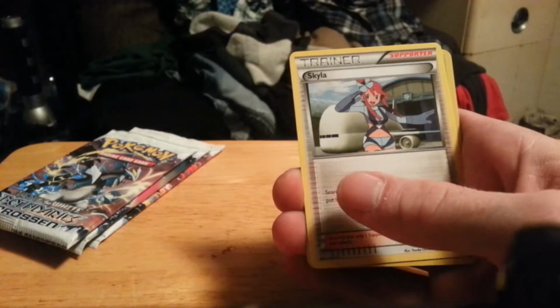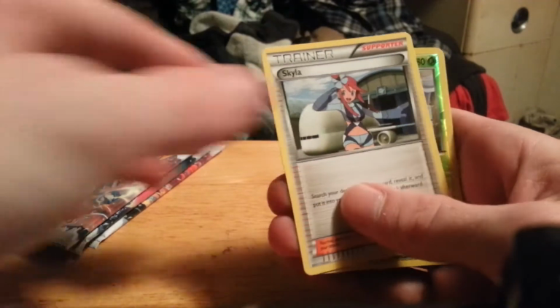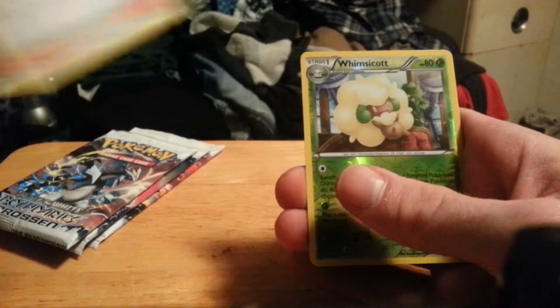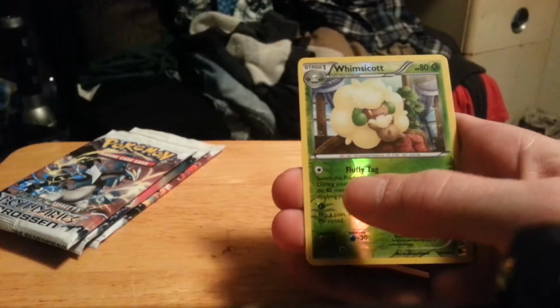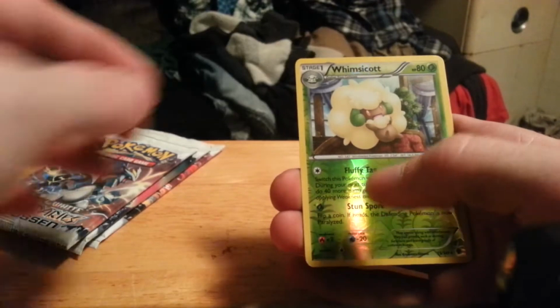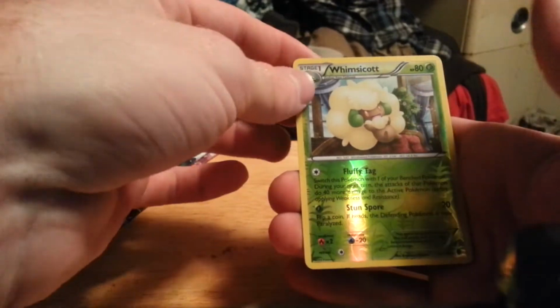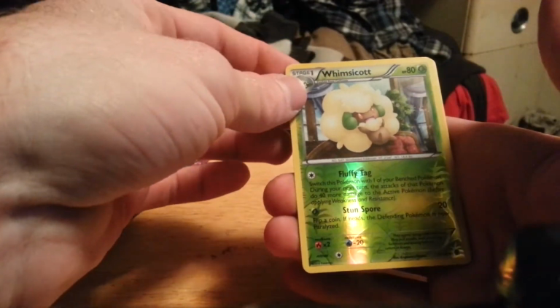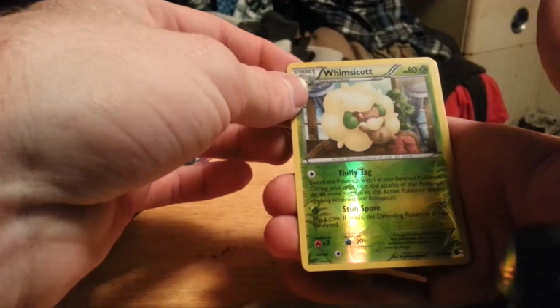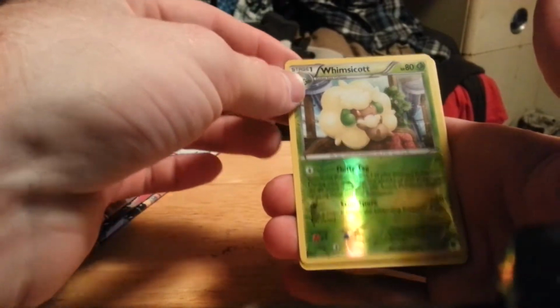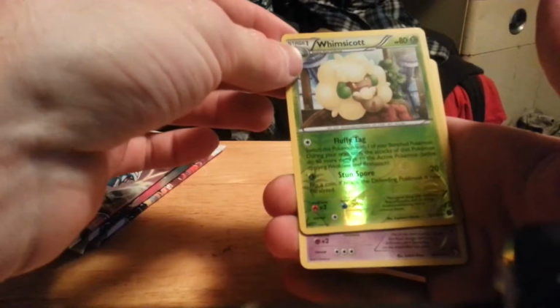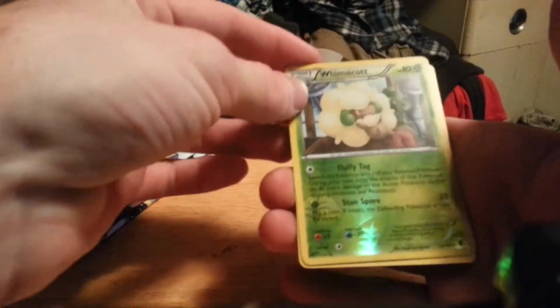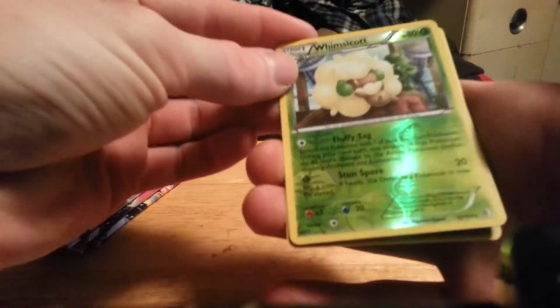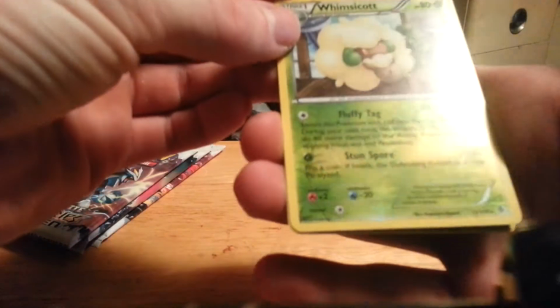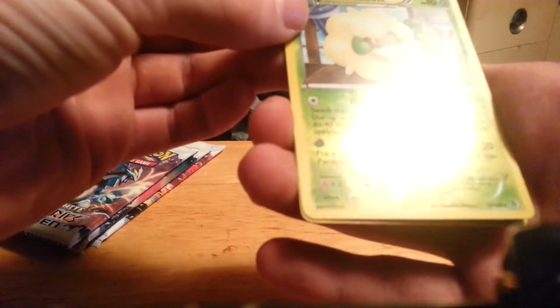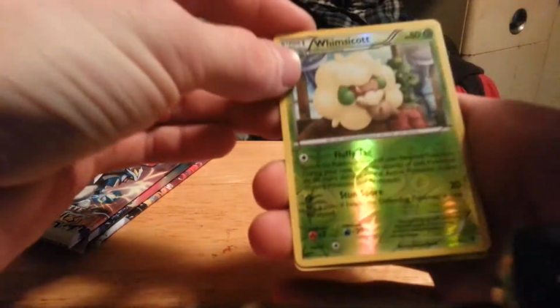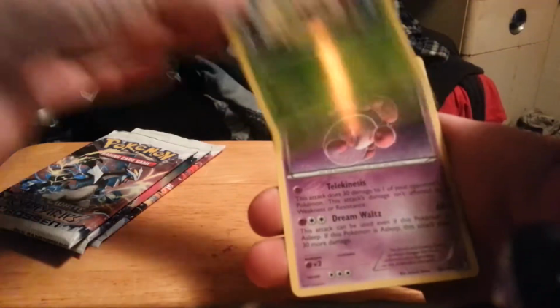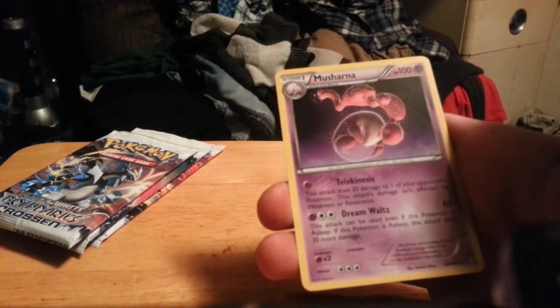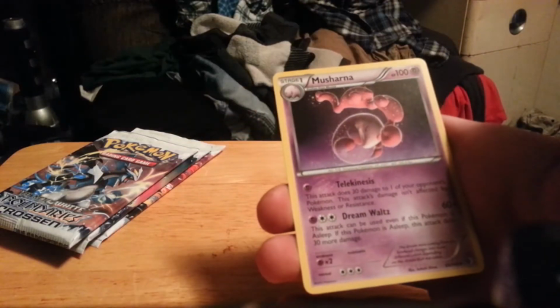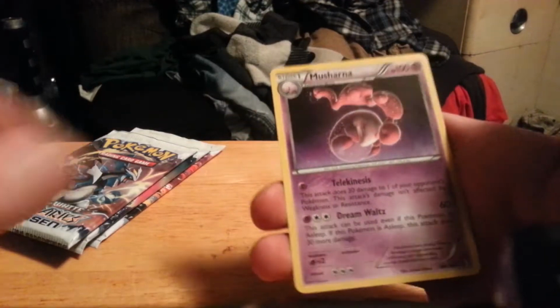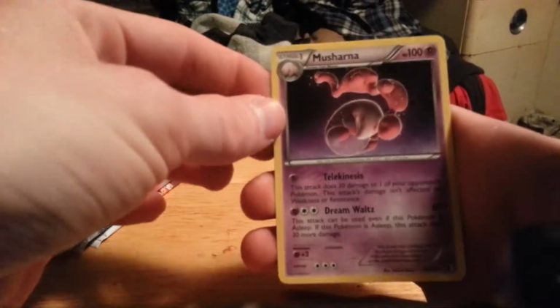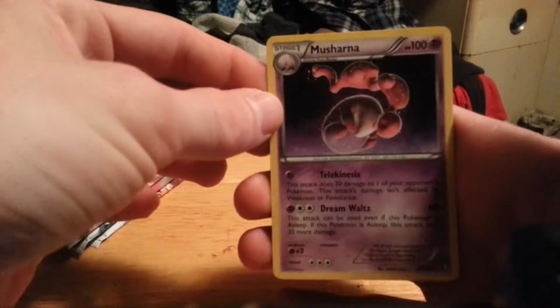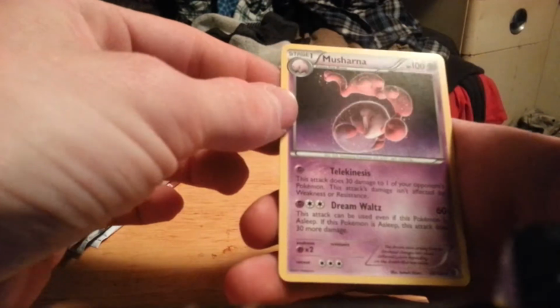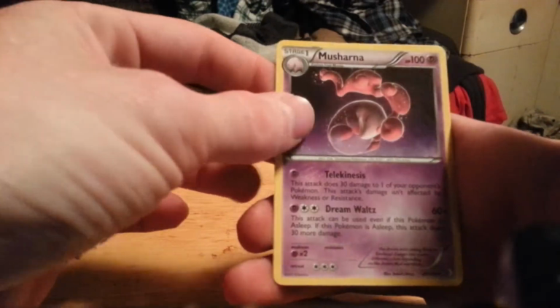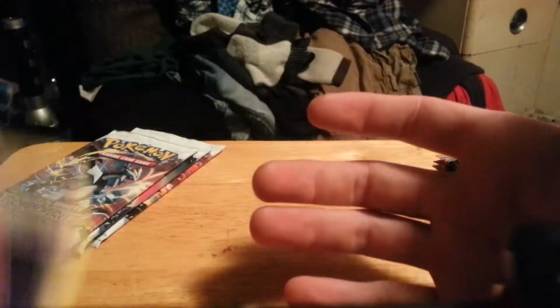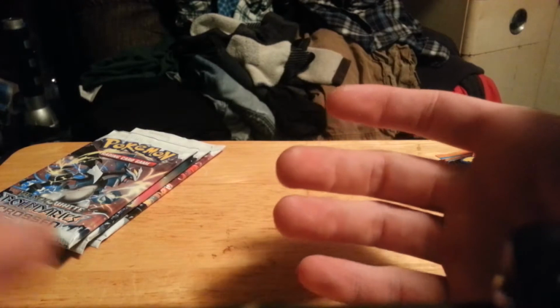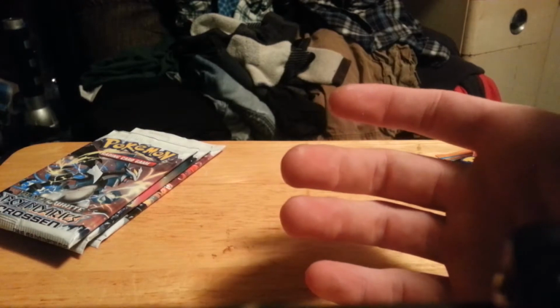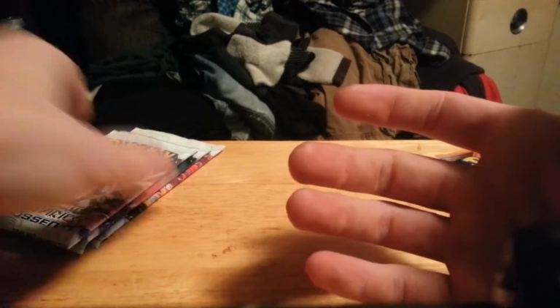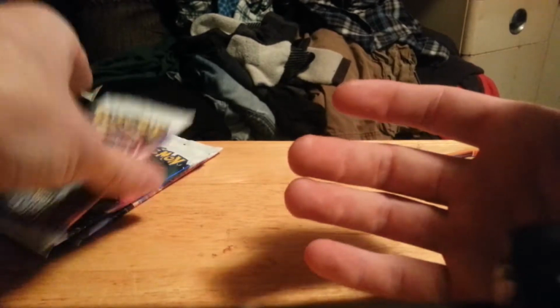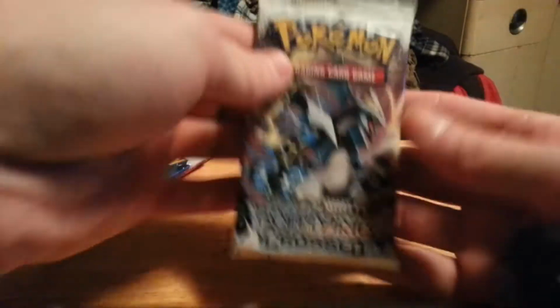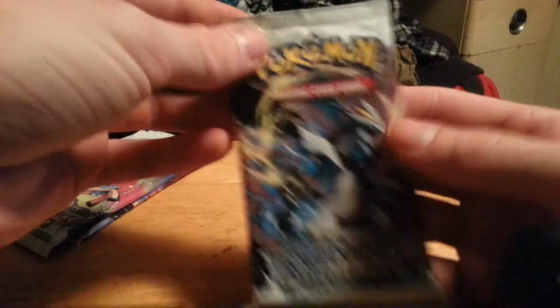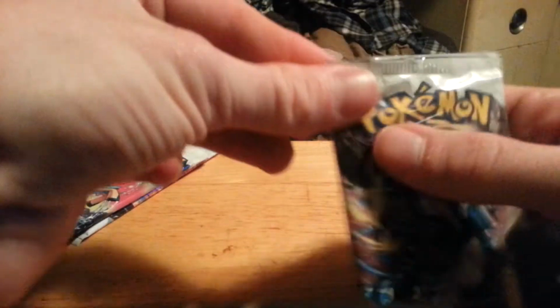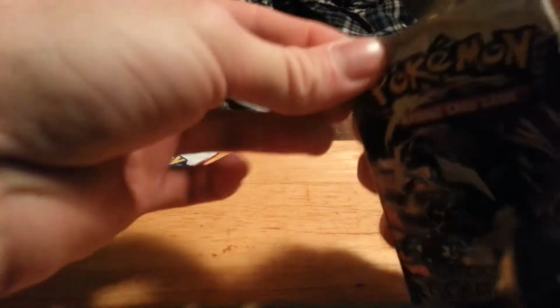We start off with Cottonee, Skitty, Marill, Oddish, Togepi, Gotharita, Swanna, Skyla. Reverse is a Whimsicott, which is a rare reverse, and a Musharna regular rare. Moving on to the next pack.